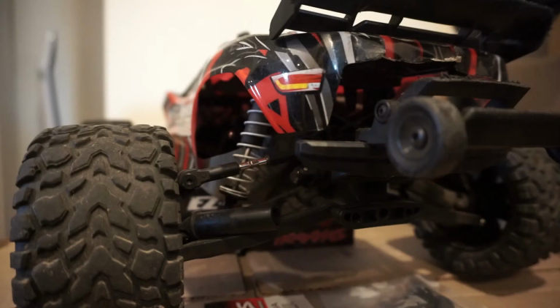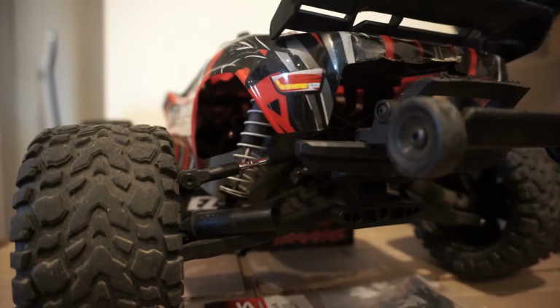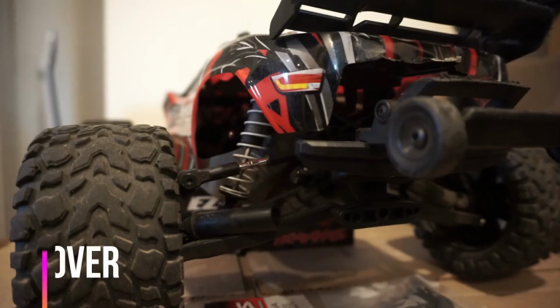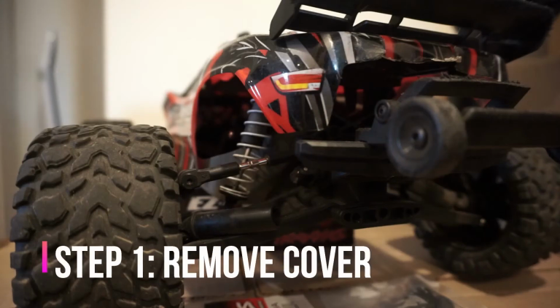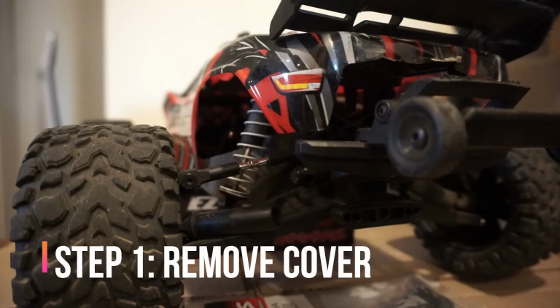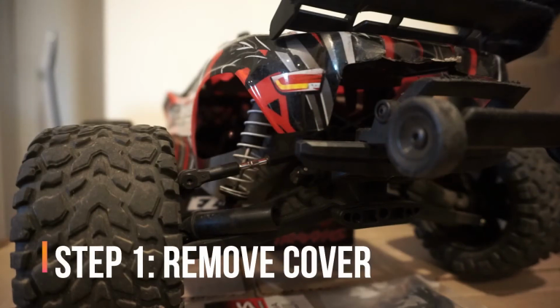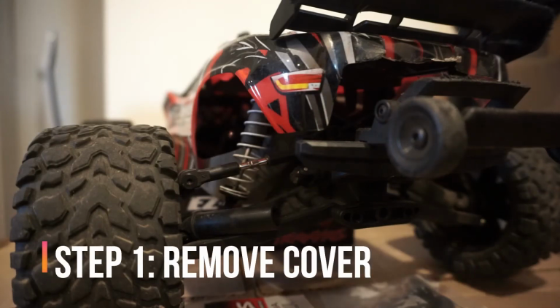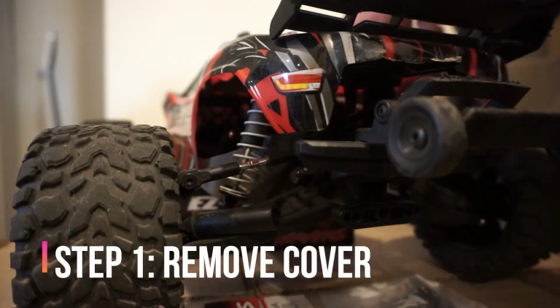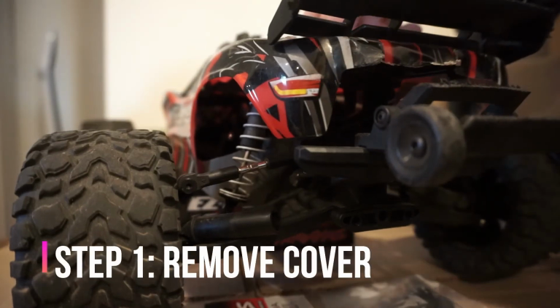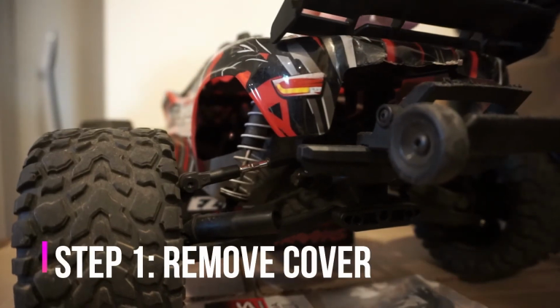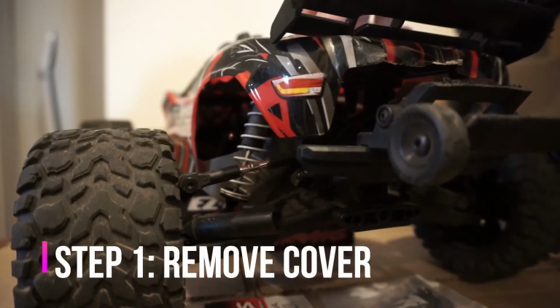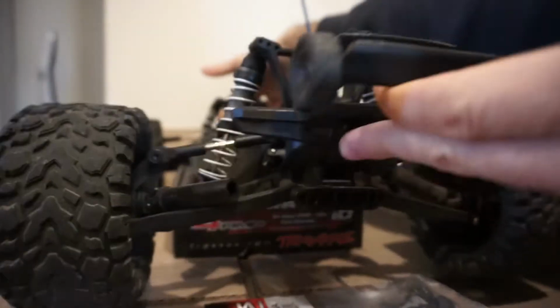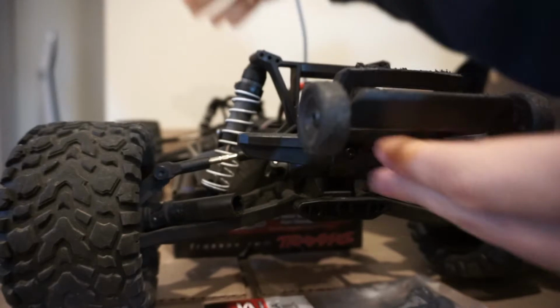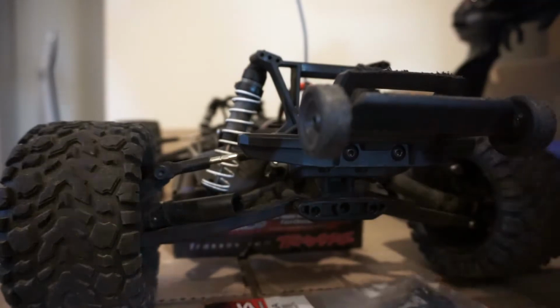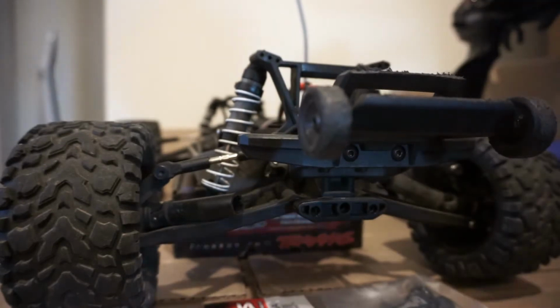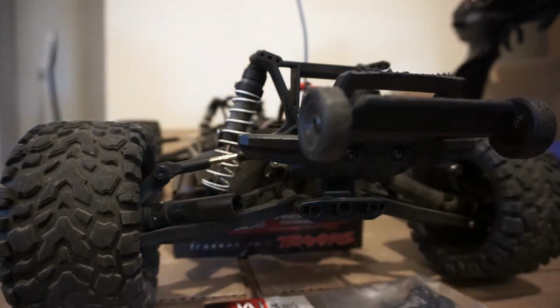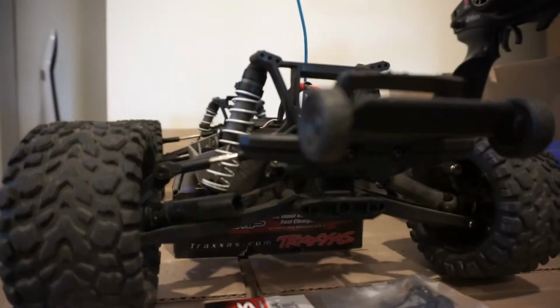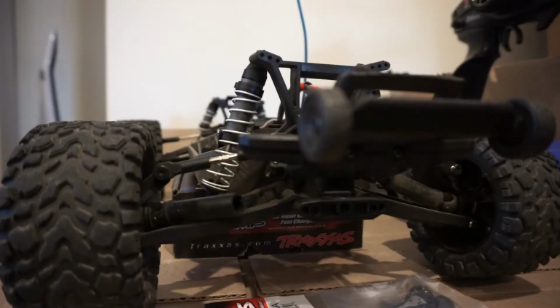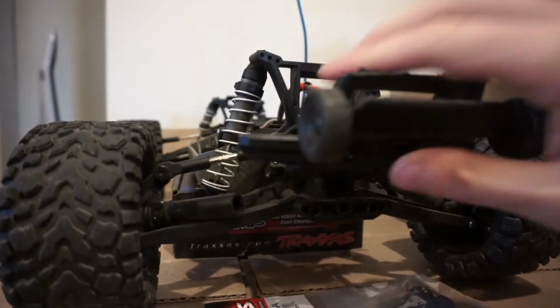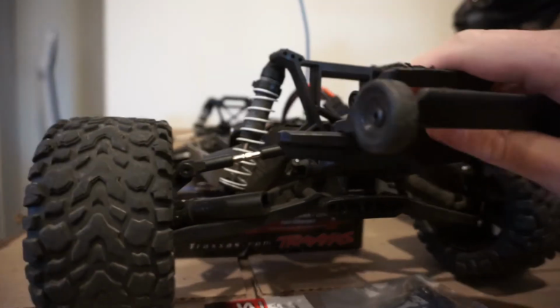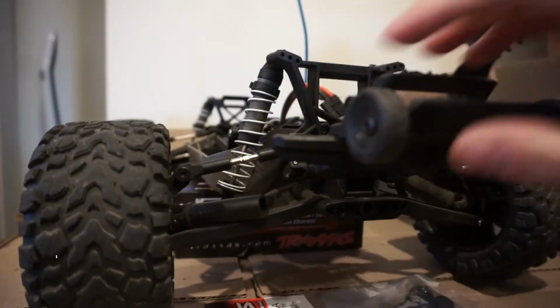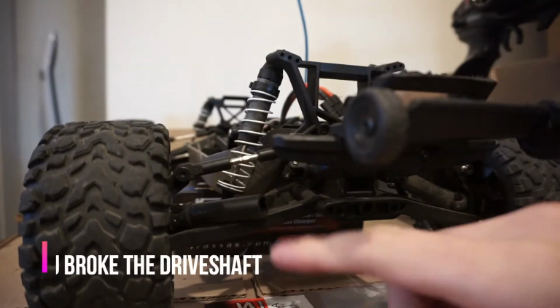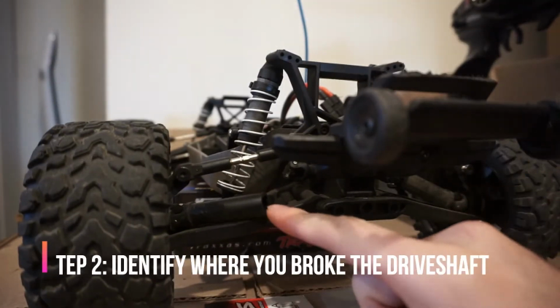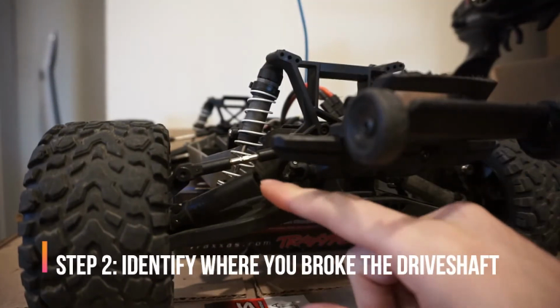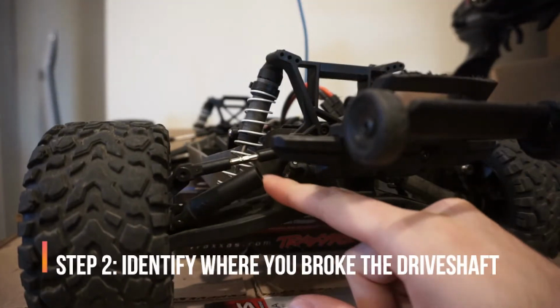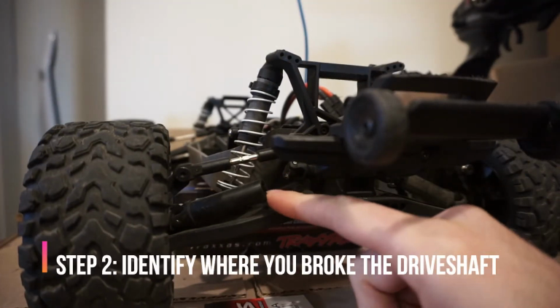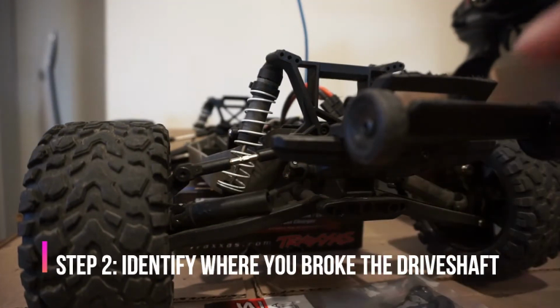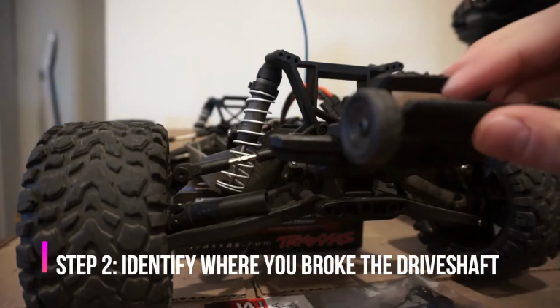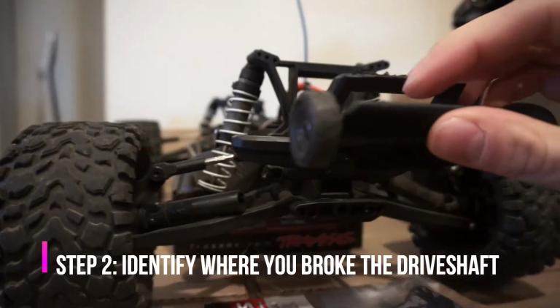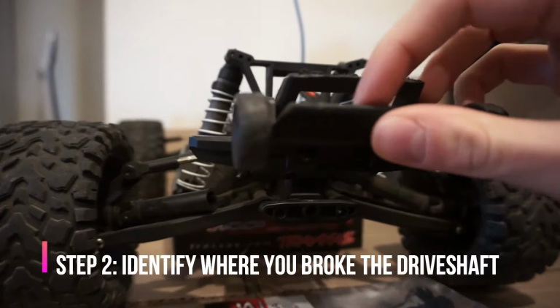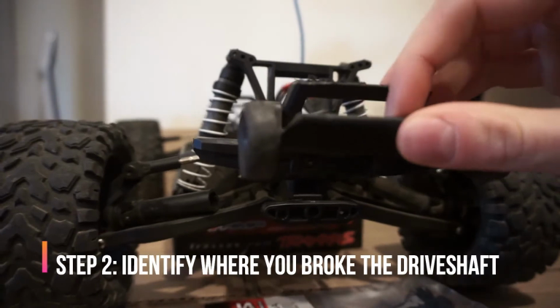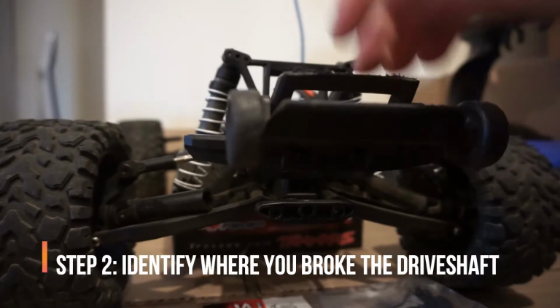Alright, so step number one: remove your cover. That's step number one. Step number two is identify where the break happened.